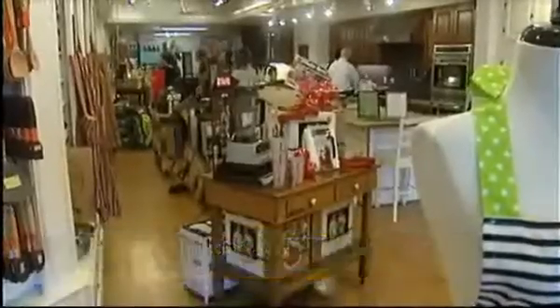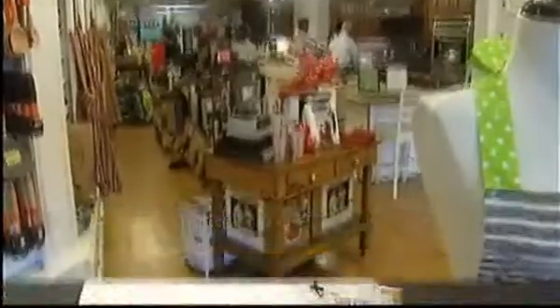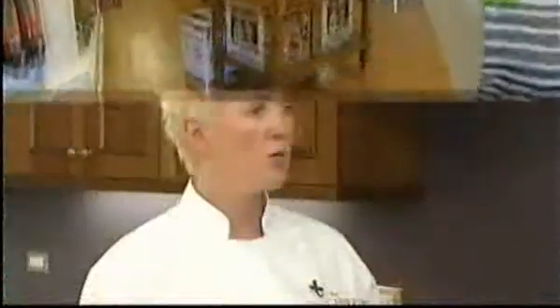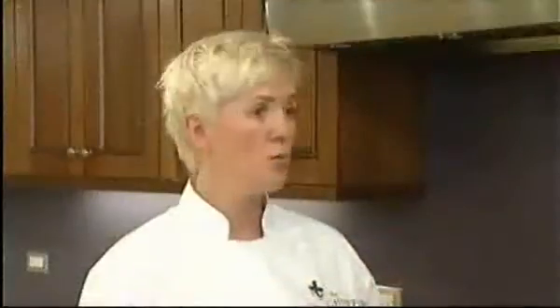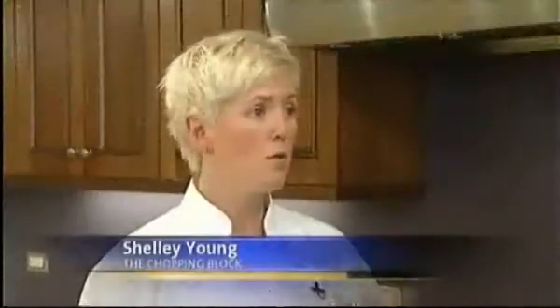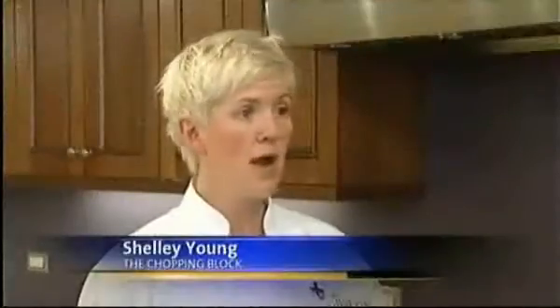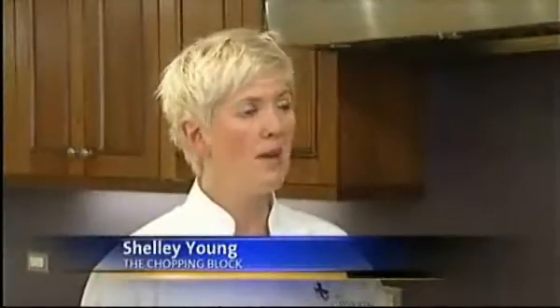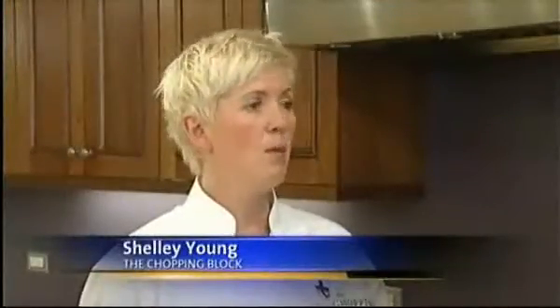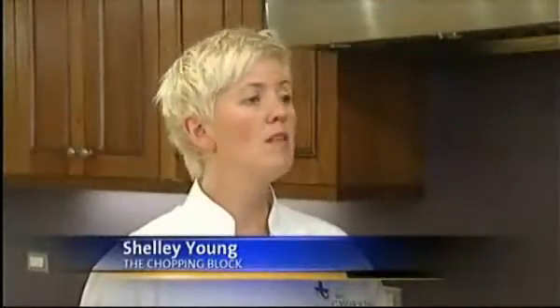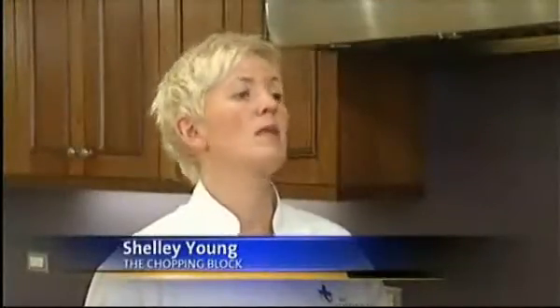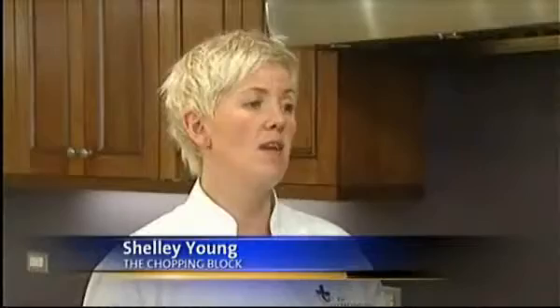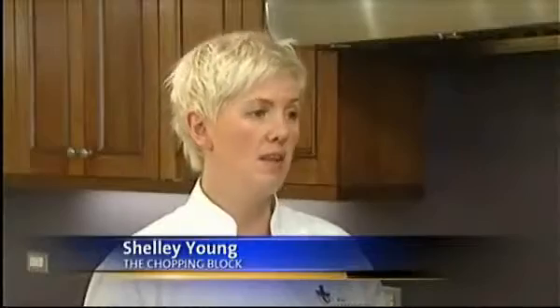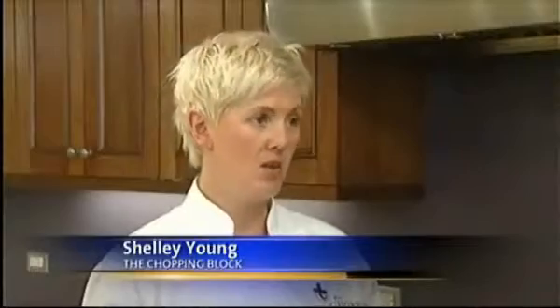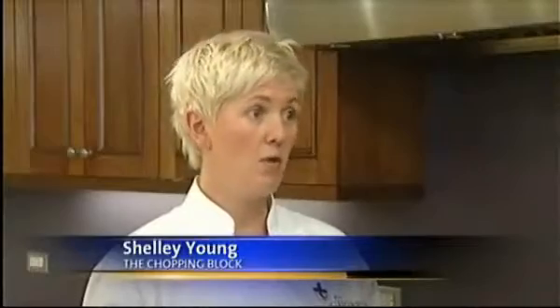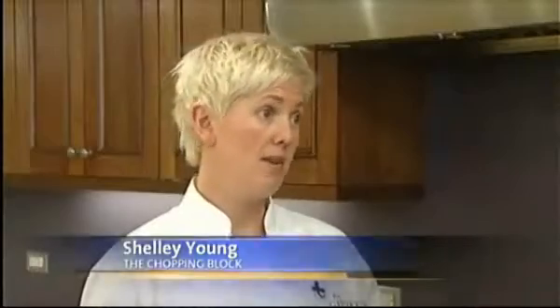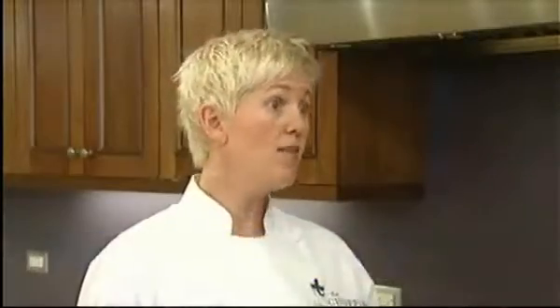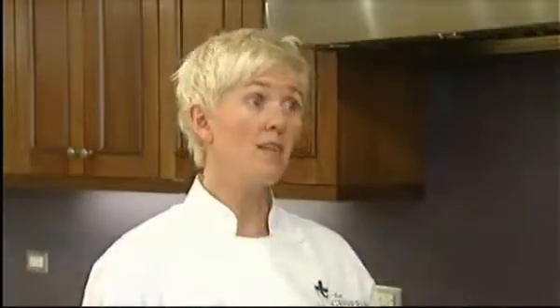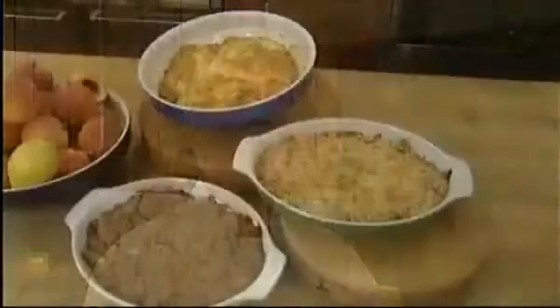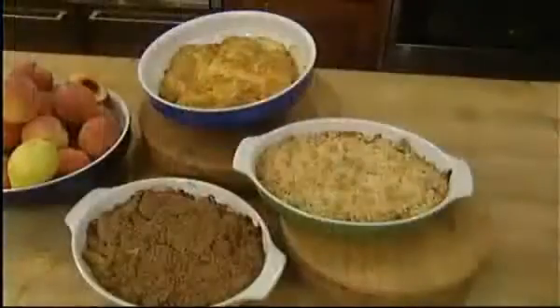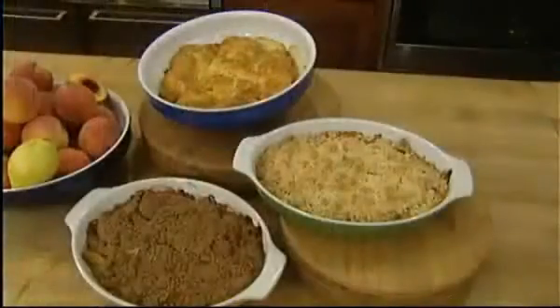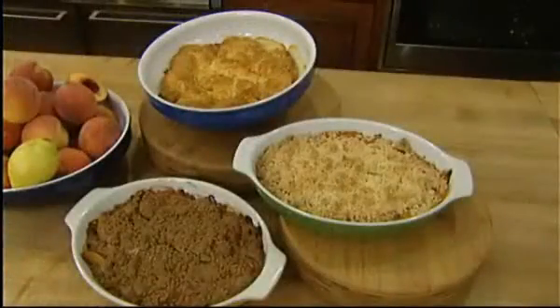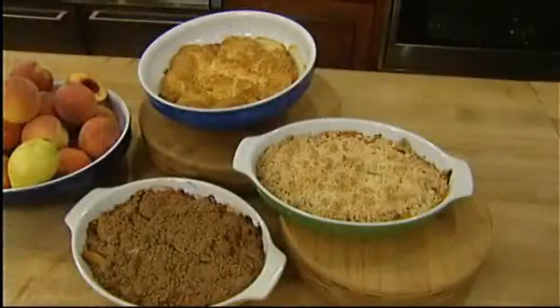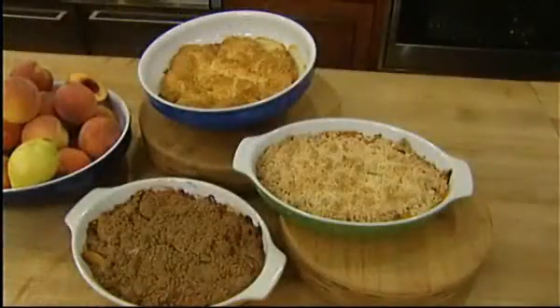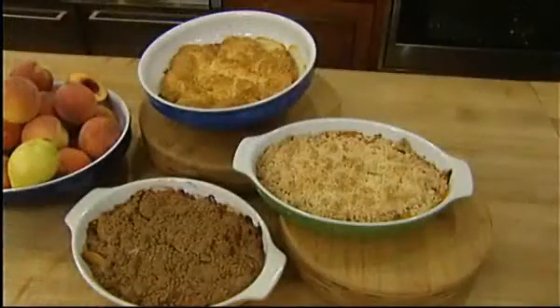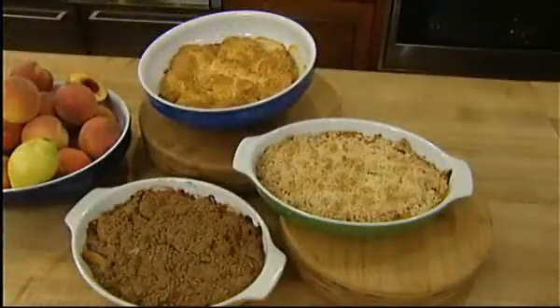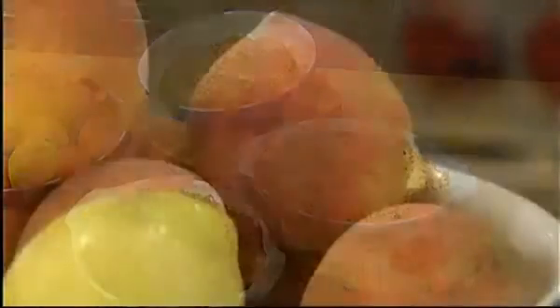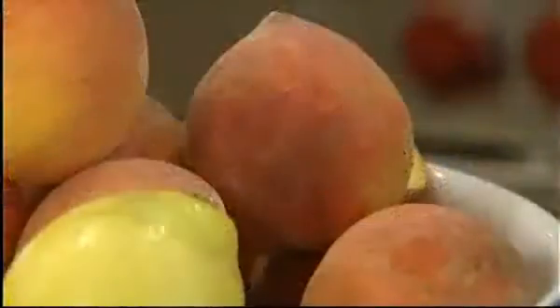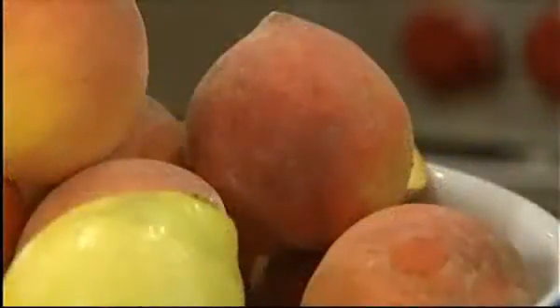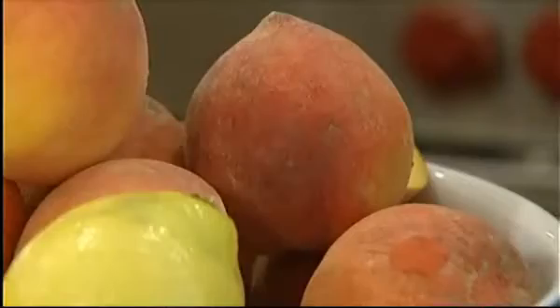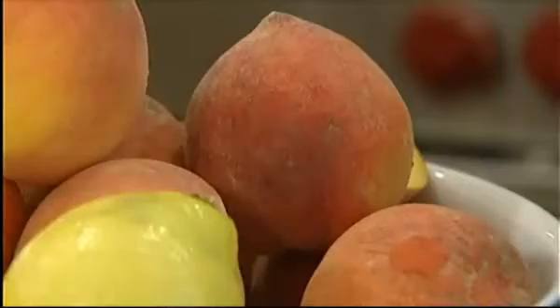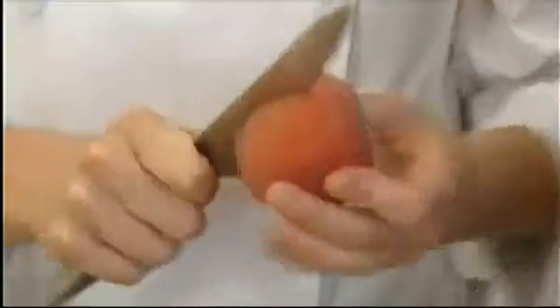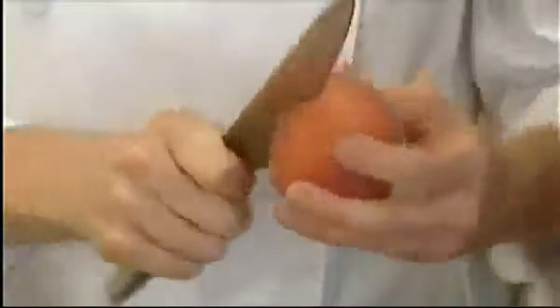The fruit is beautiful and ripe. Who wants to really have the oven on in the kitchen for a long time? So I think that's one reason that they're really popular — they're all so quick to make. They all start the same way, with fruit.